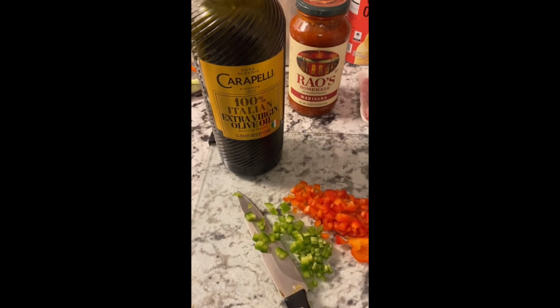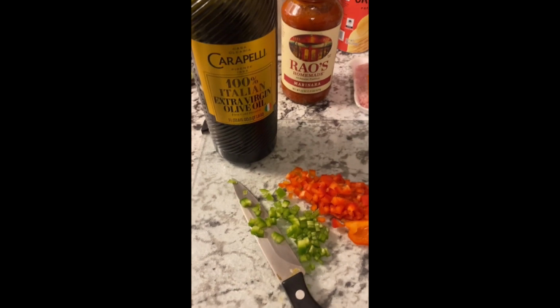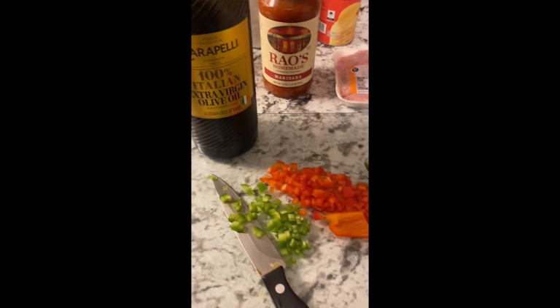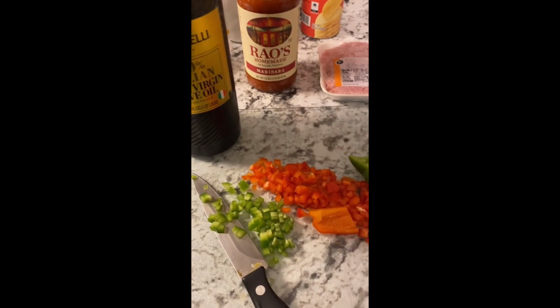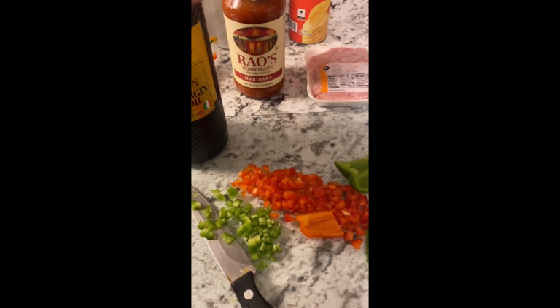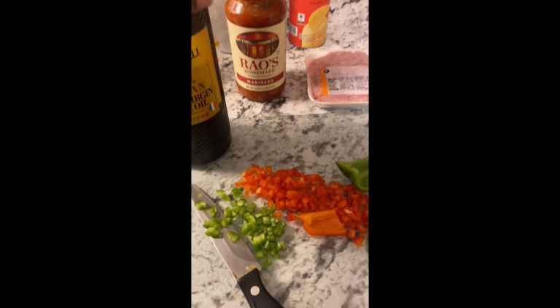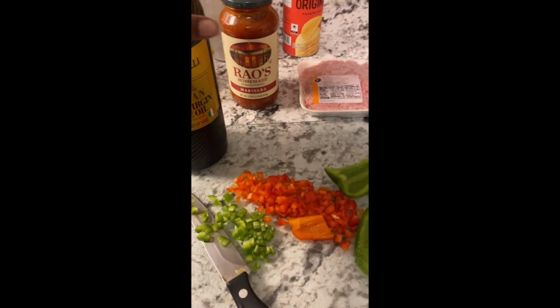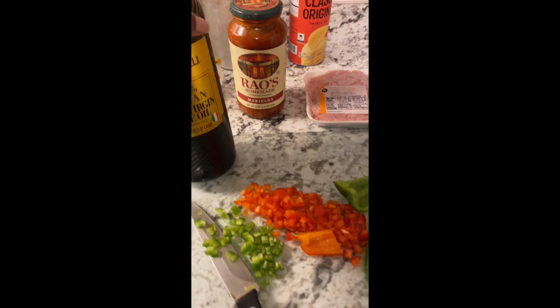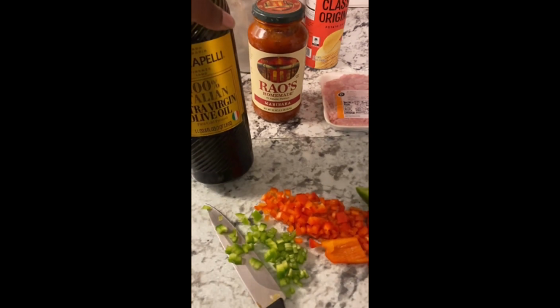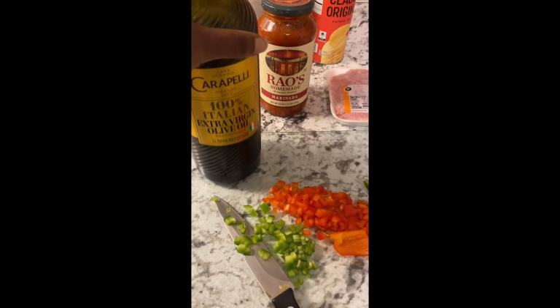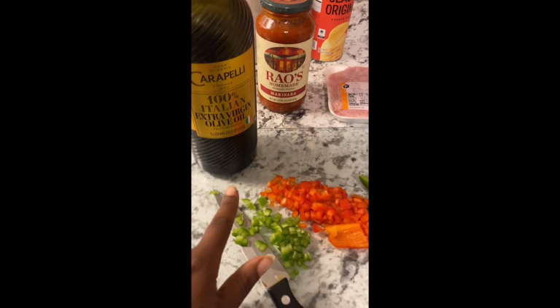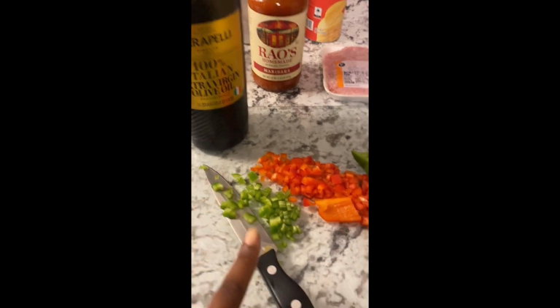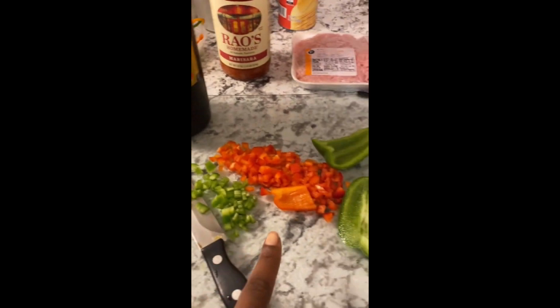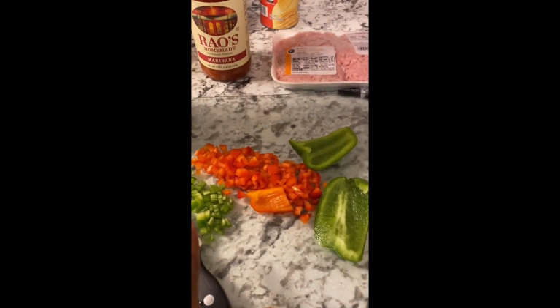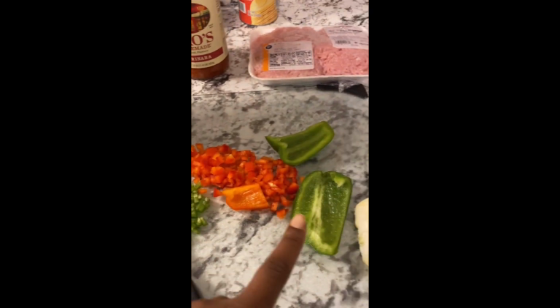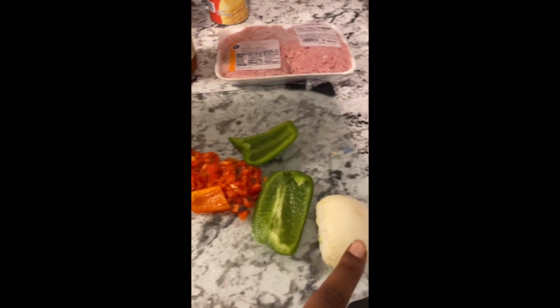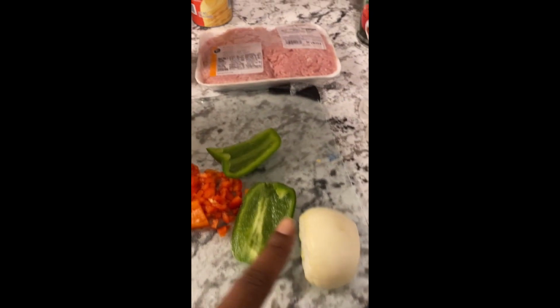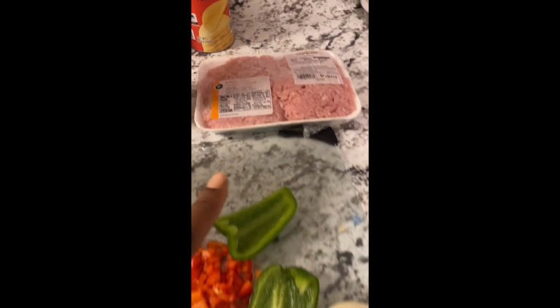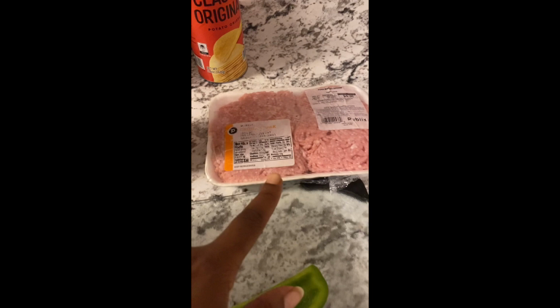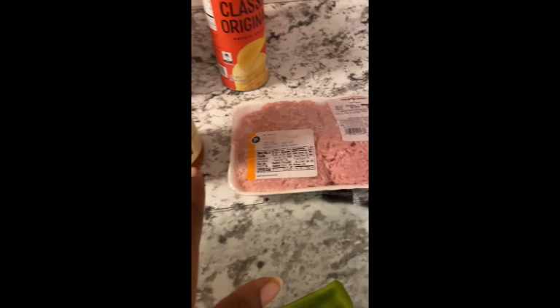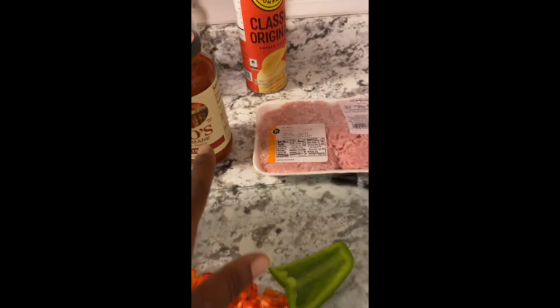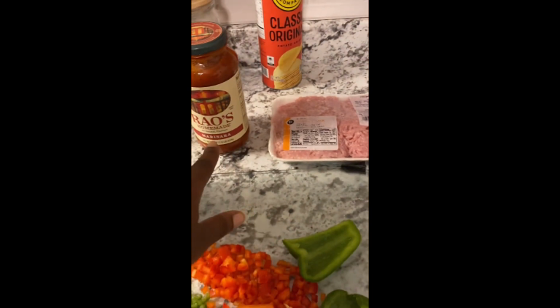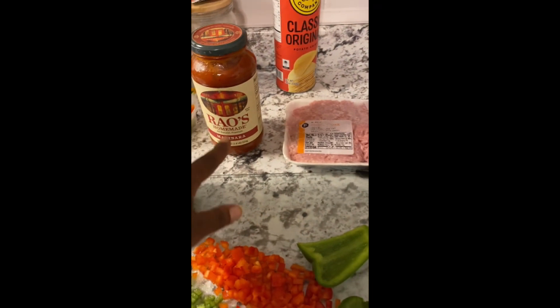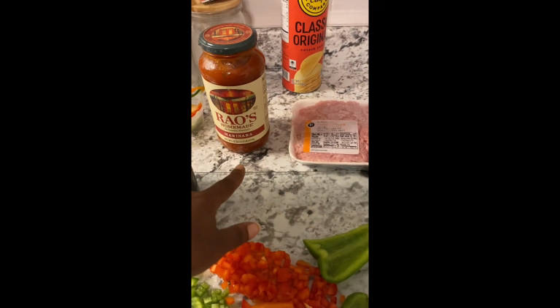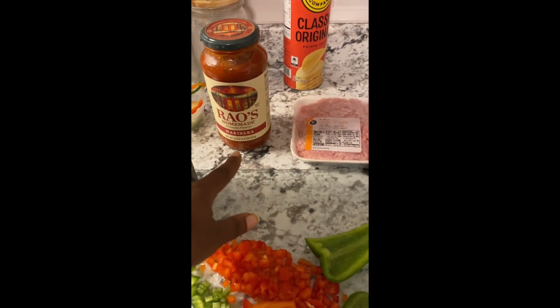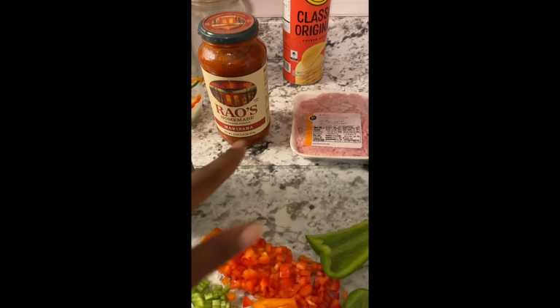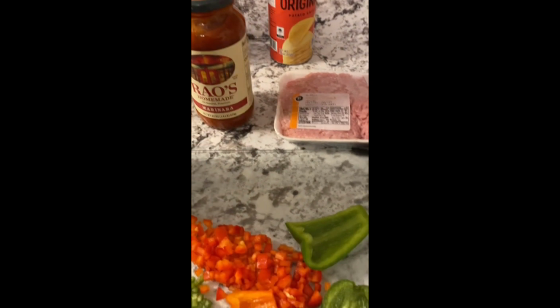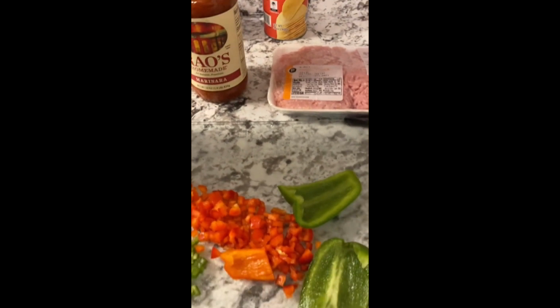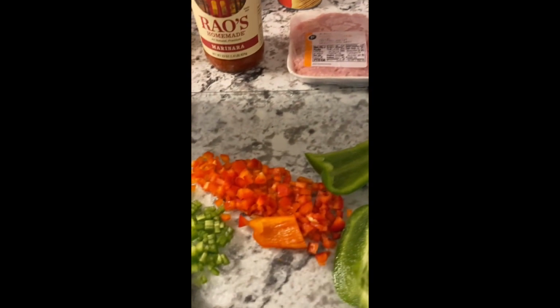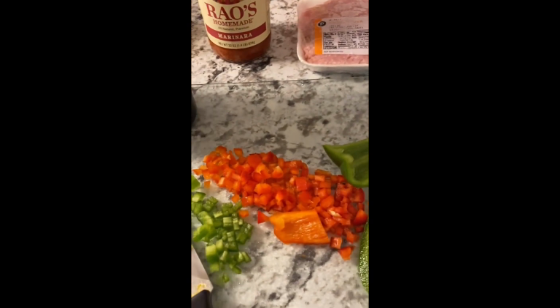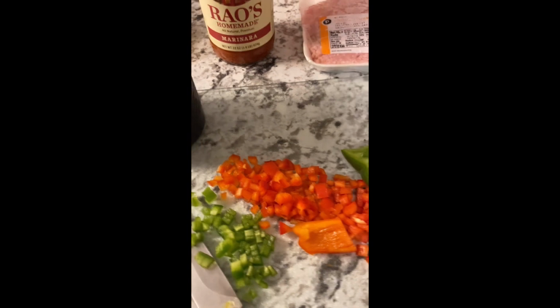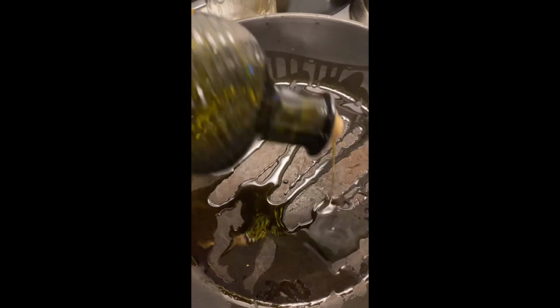I'm gonna do a voiceover, but I have some leftover bell peppers right there — some red bell peppers, green bell peppers. That's real olive oil imported from Italy. I got some leftover onions and I got some ground pork right there. We got some Rao's marinara sauce.